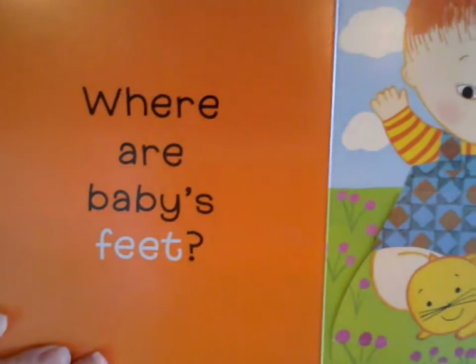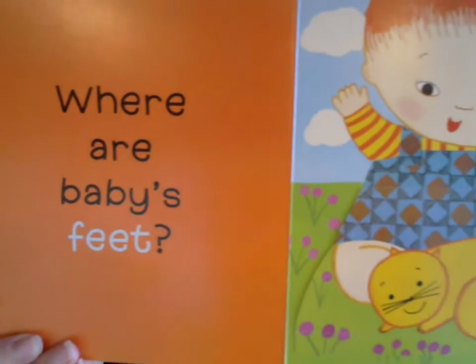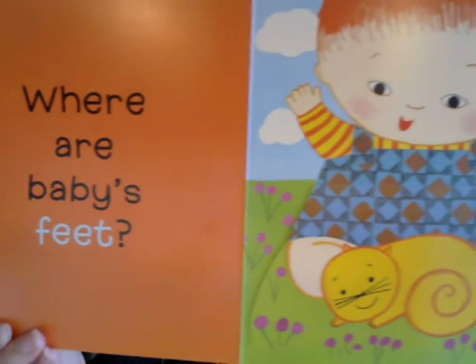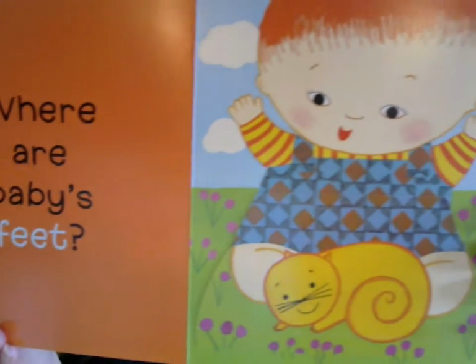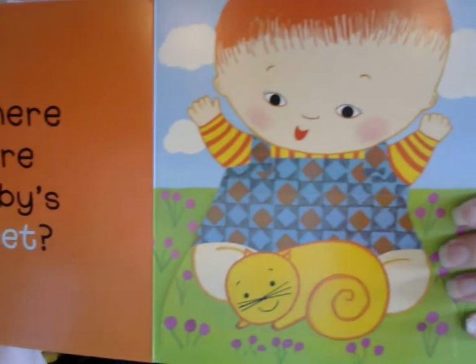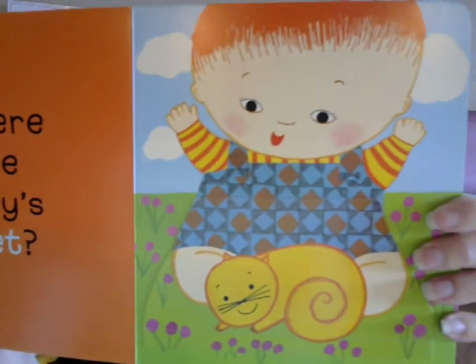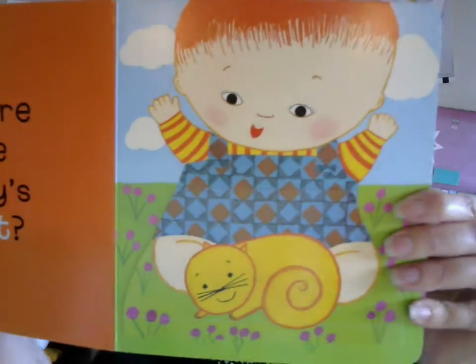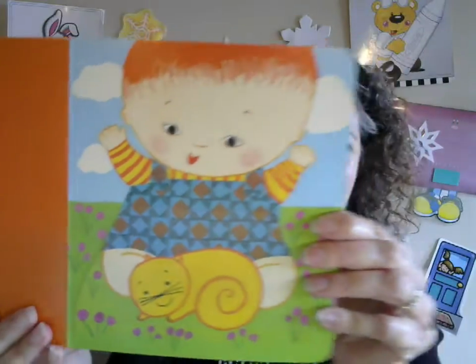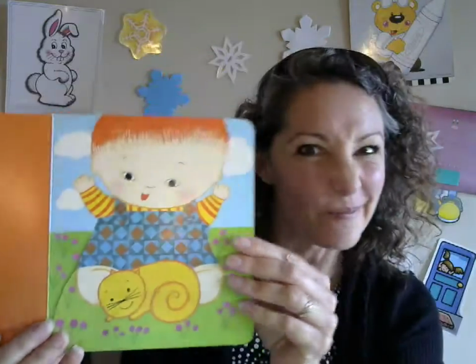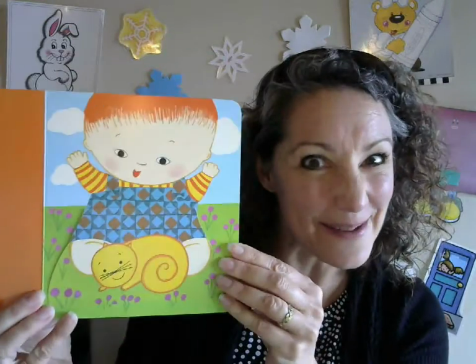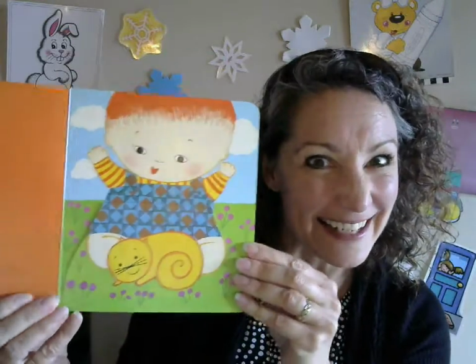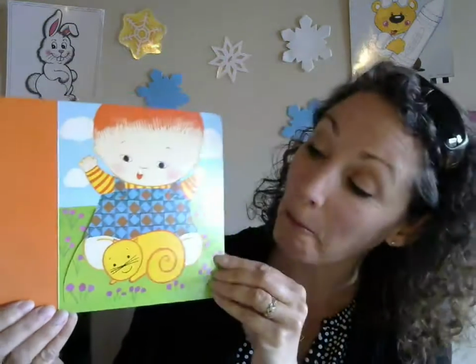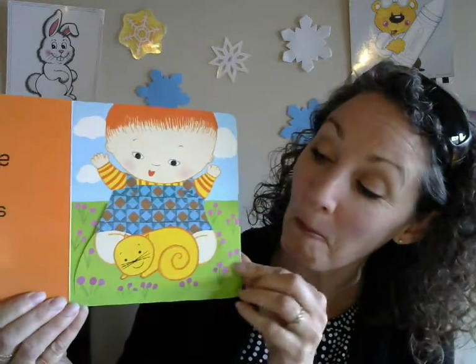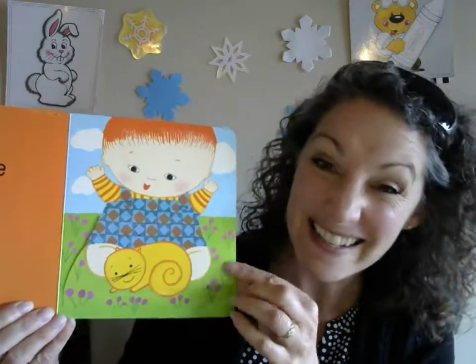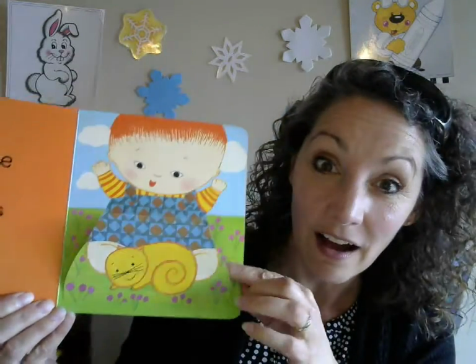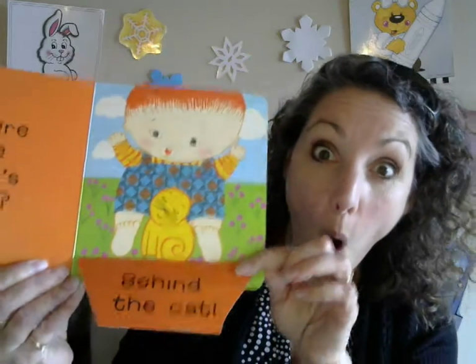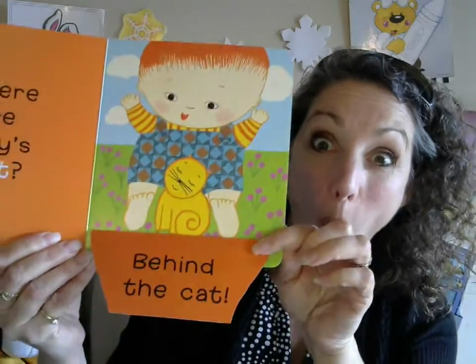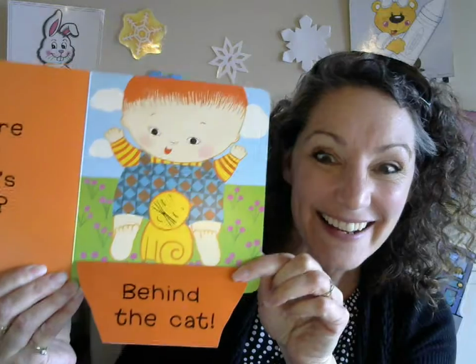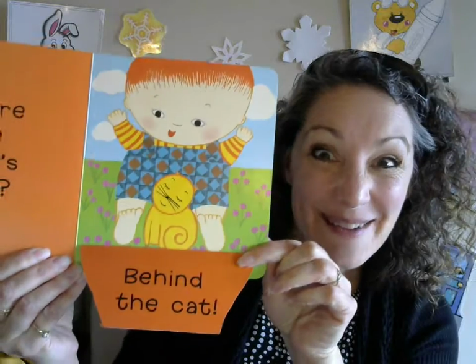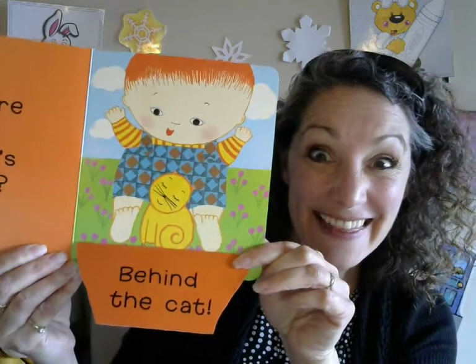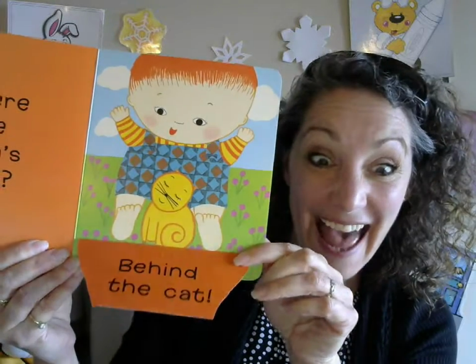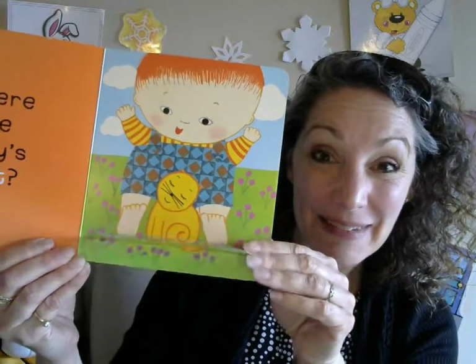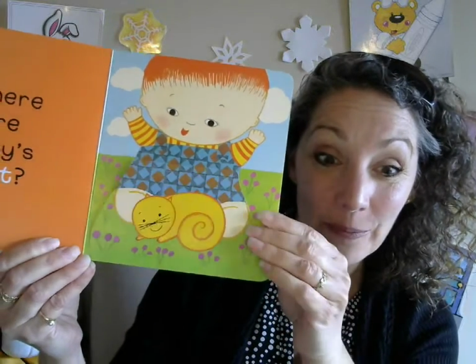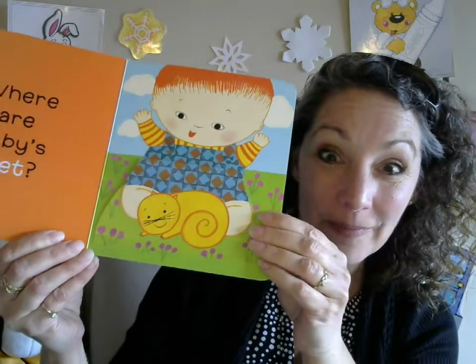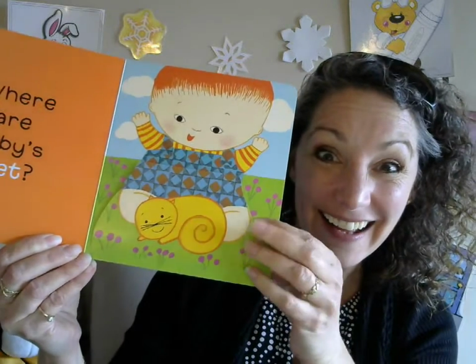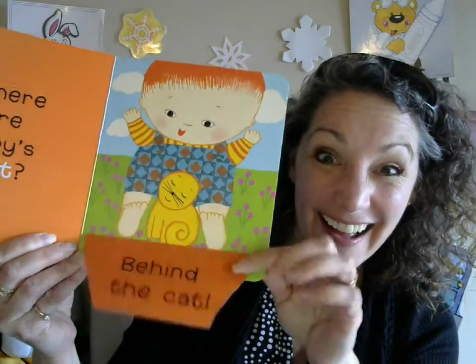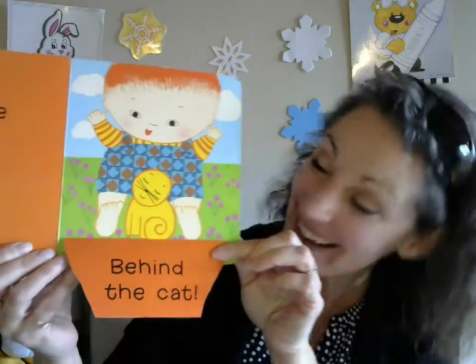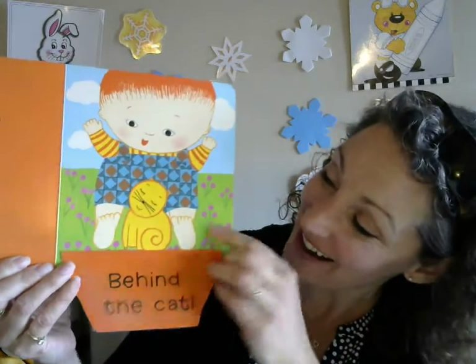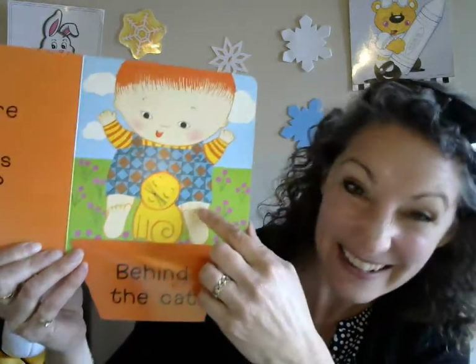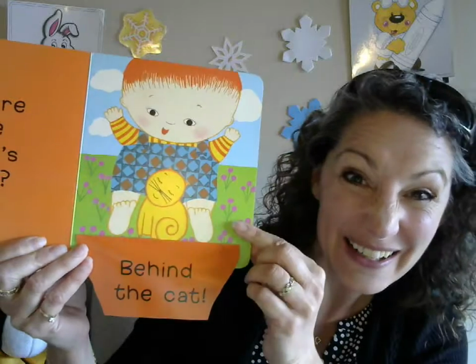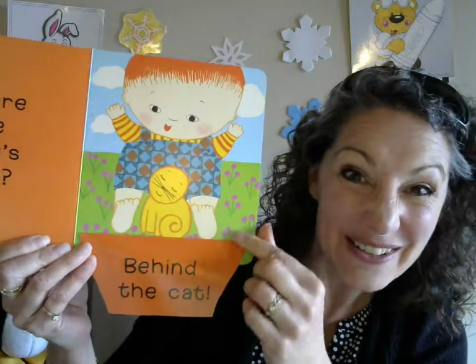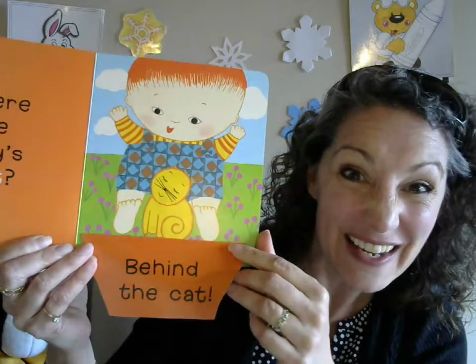Where are baby's feet? Uh oh, I don't see them. Where can they be? Let's see — there they are, behind the cat! There they are — wiggly, squiggly toes on those feet!